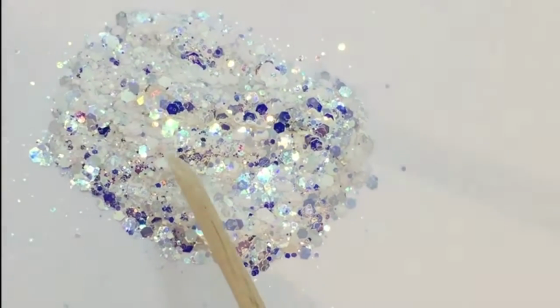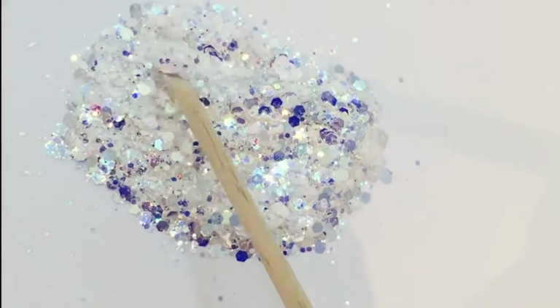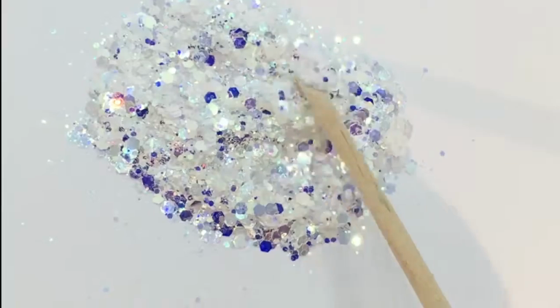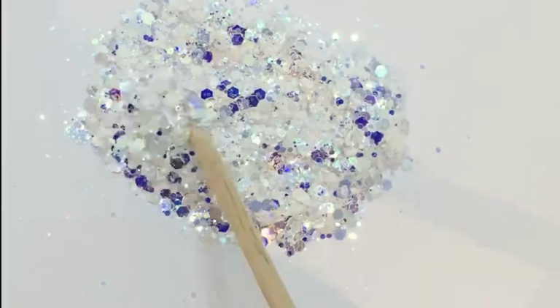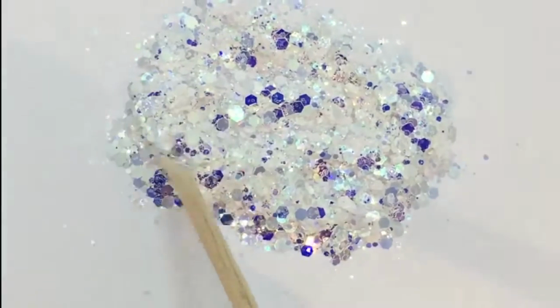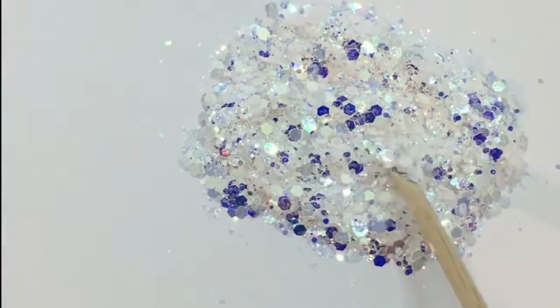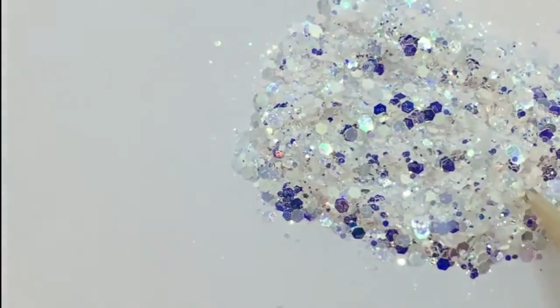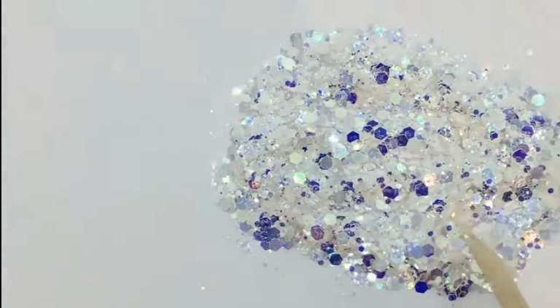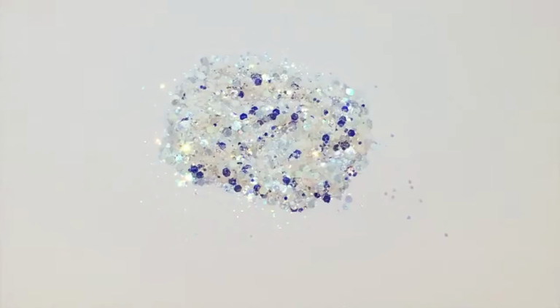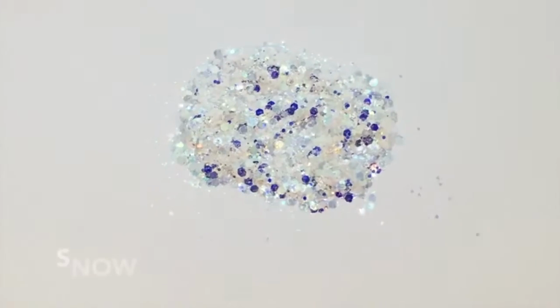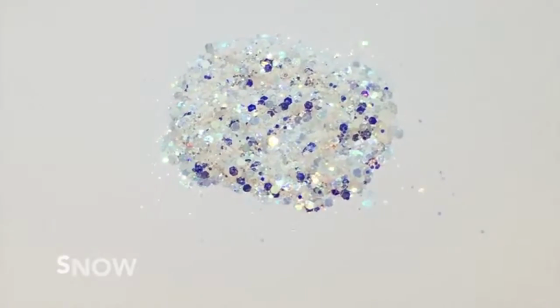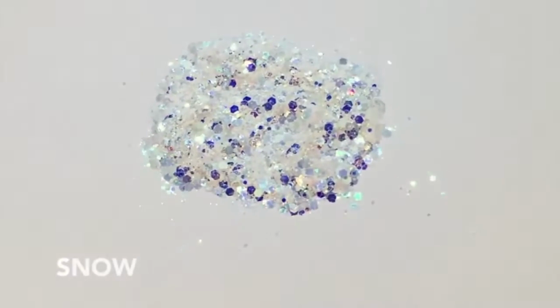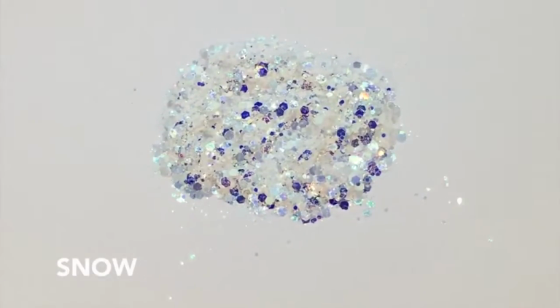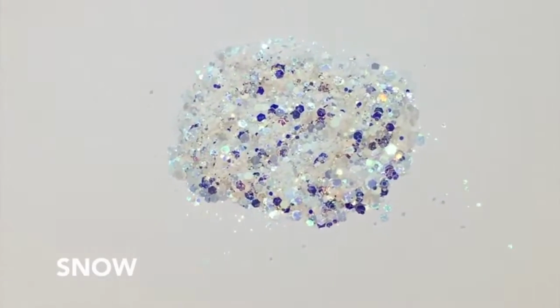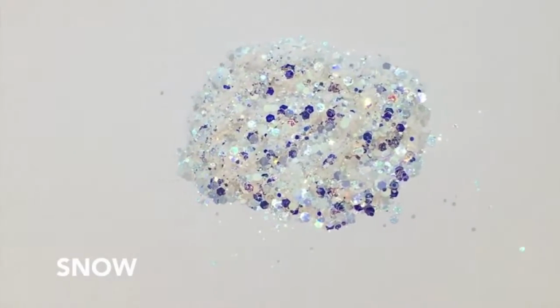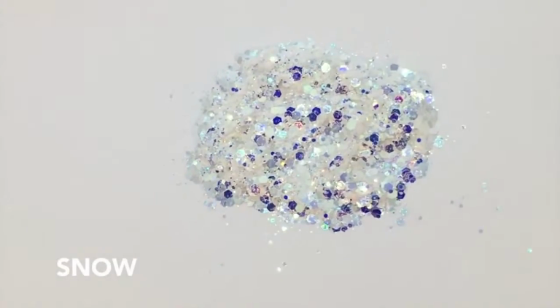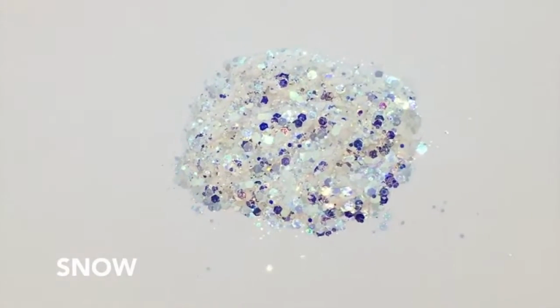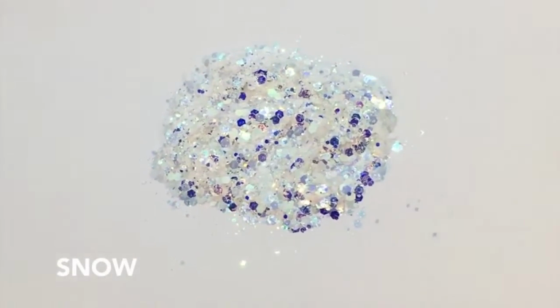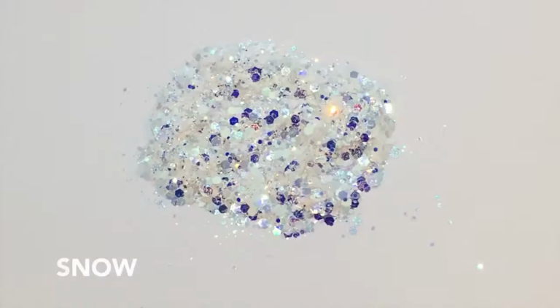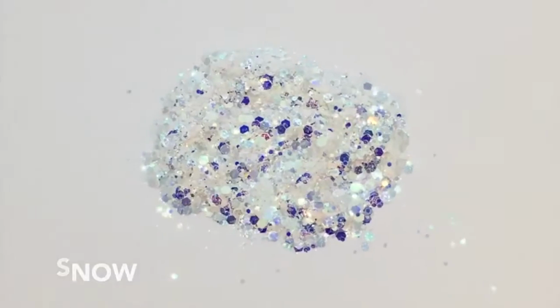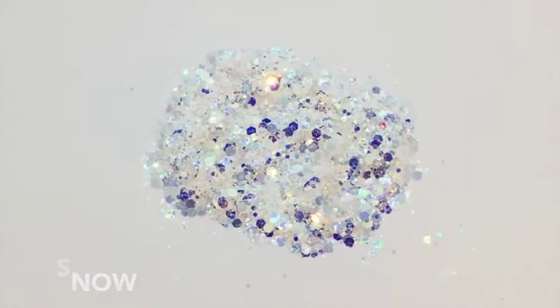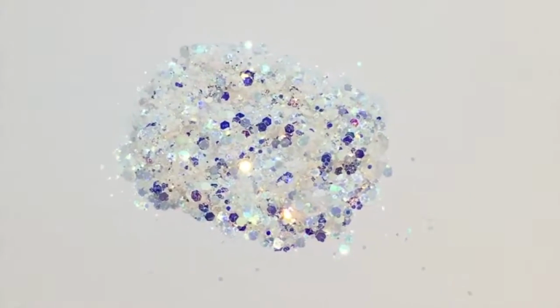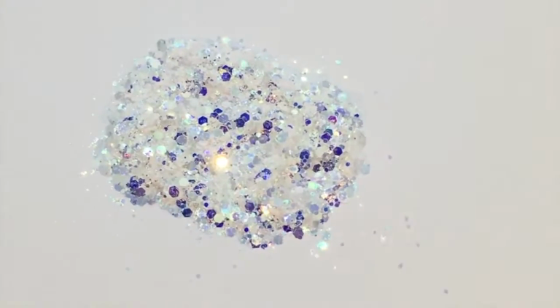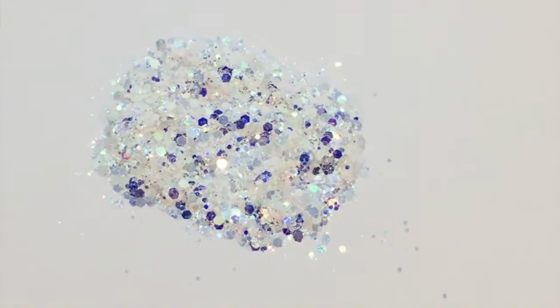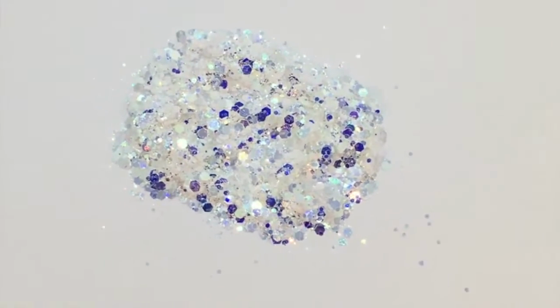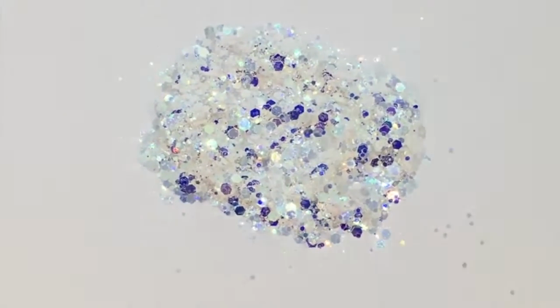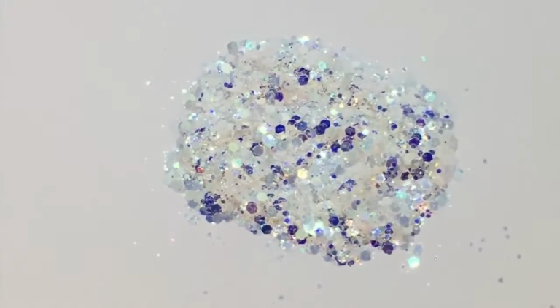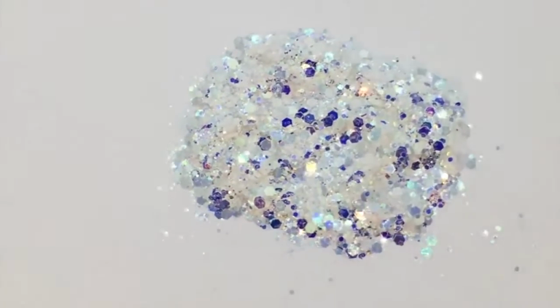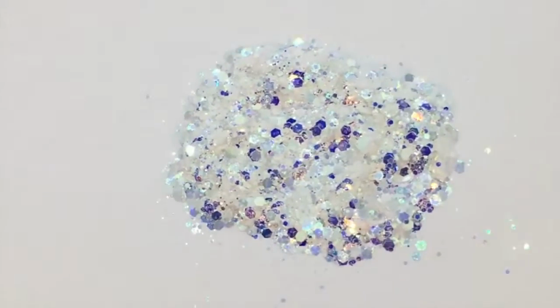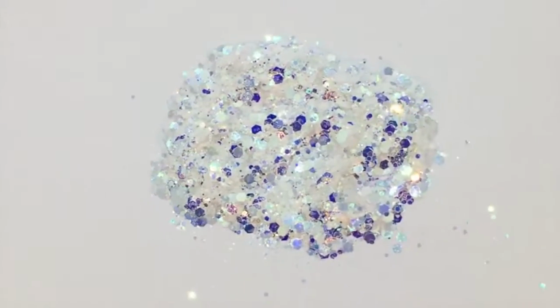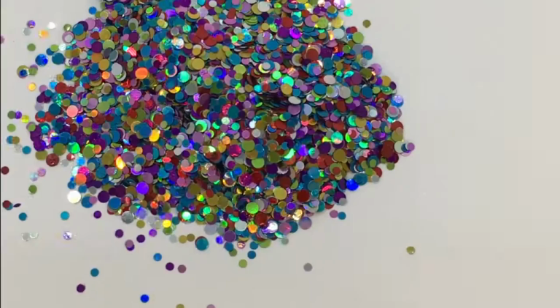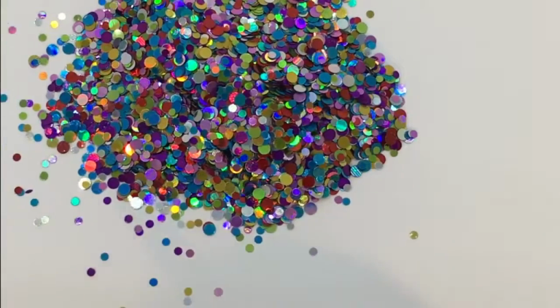This one is called Snow. It's a very chunky, beautiful, iridescent white glitter. It looks amazing encapsulated — I'm going to do a demonstration in just a minute.